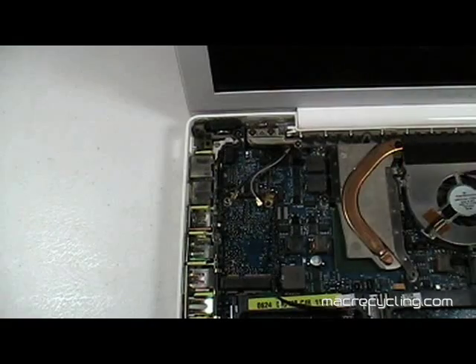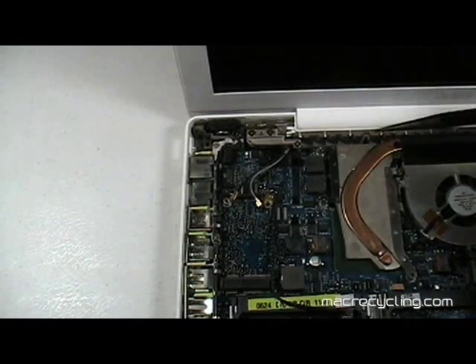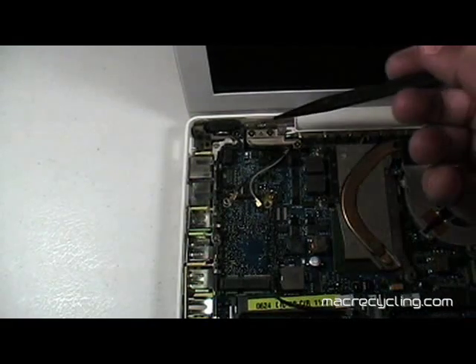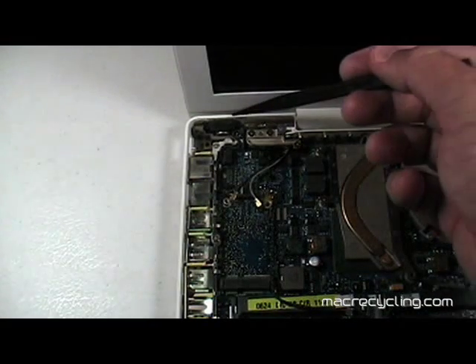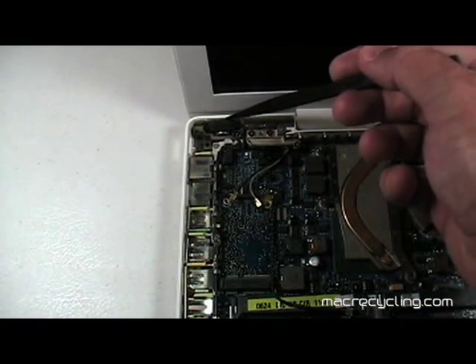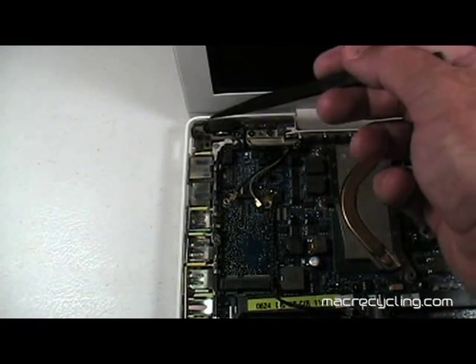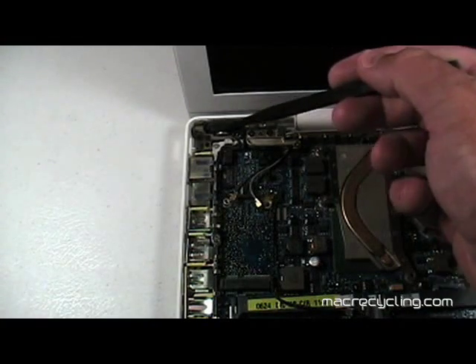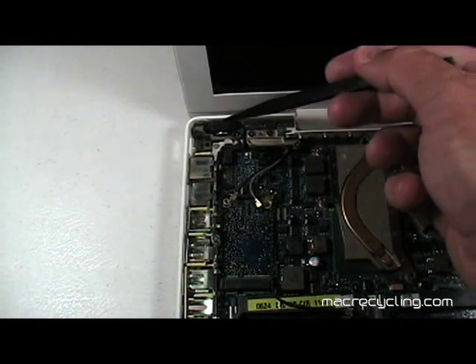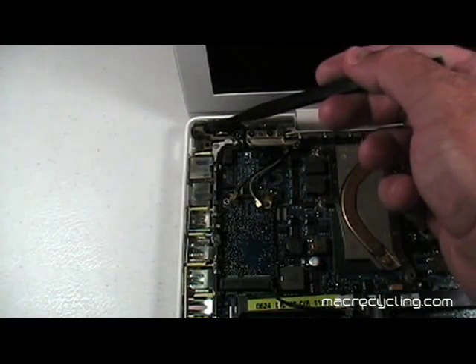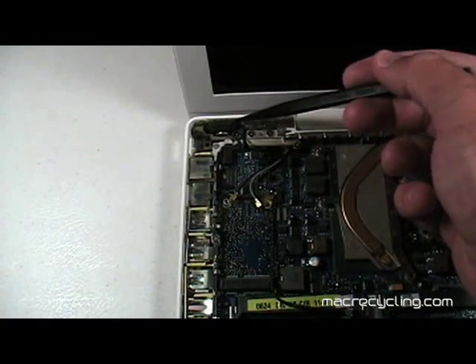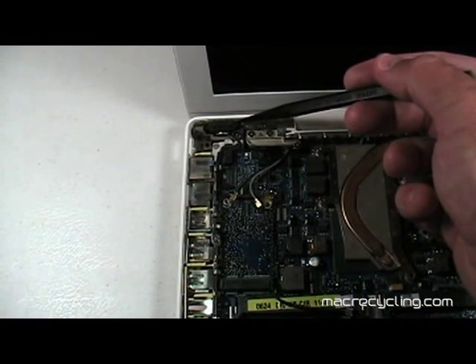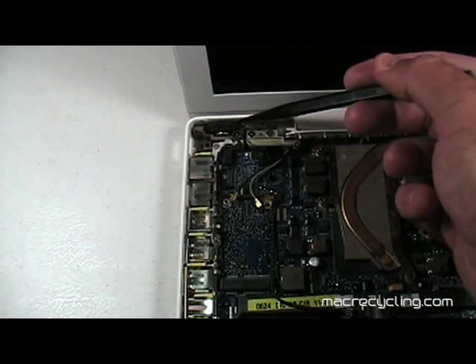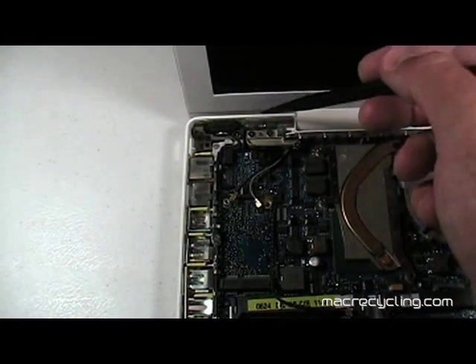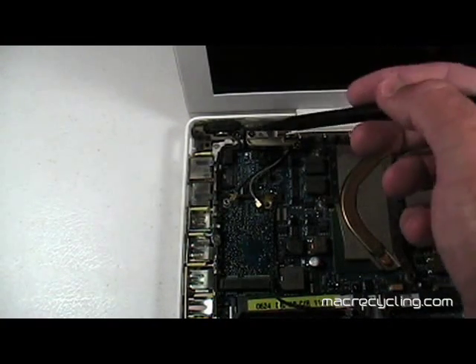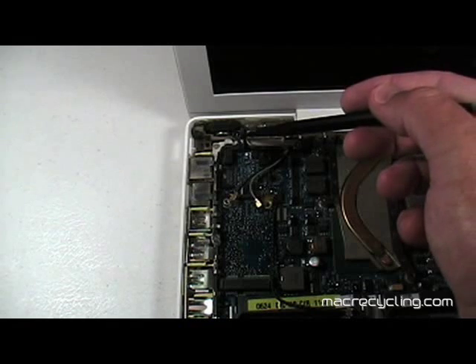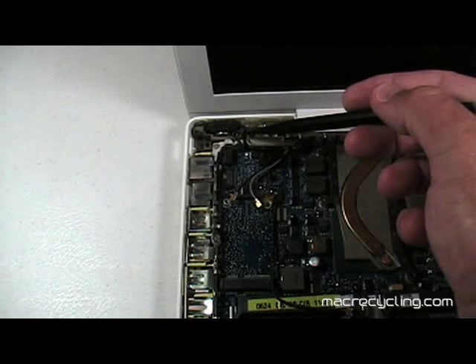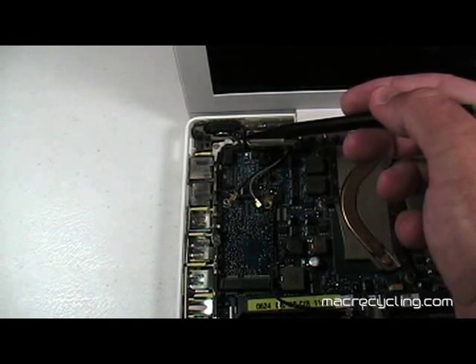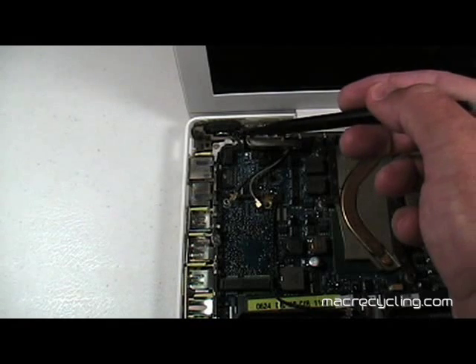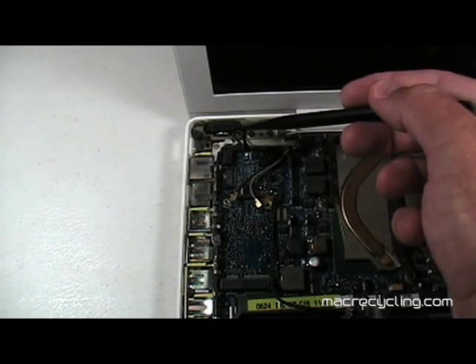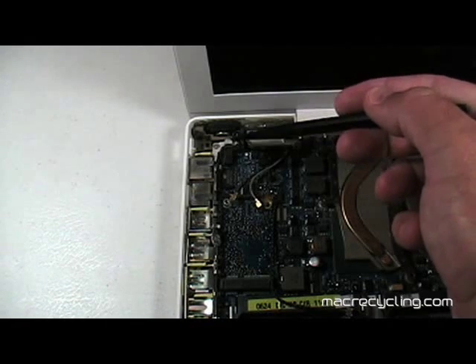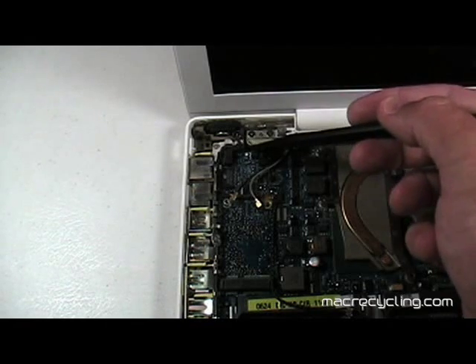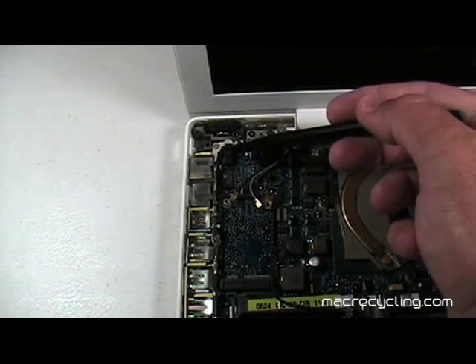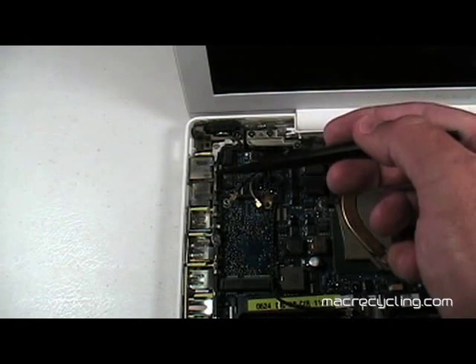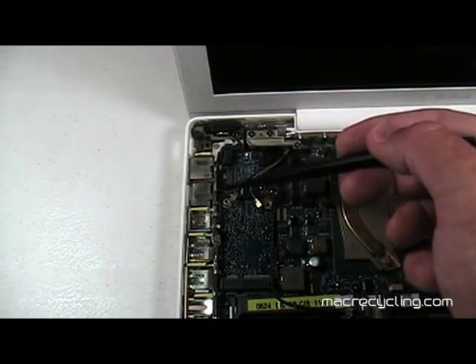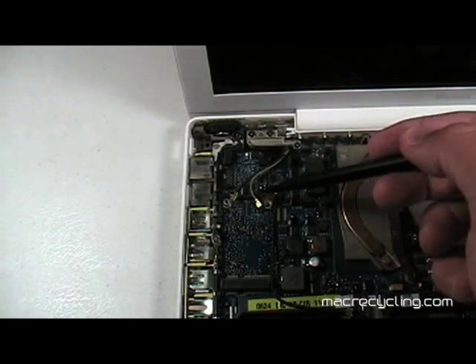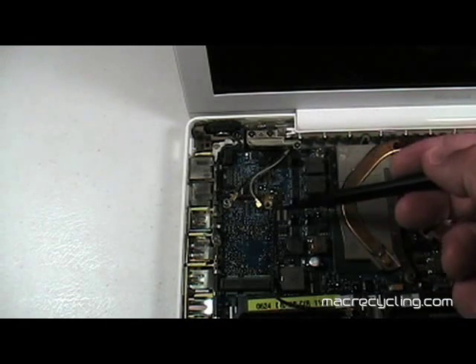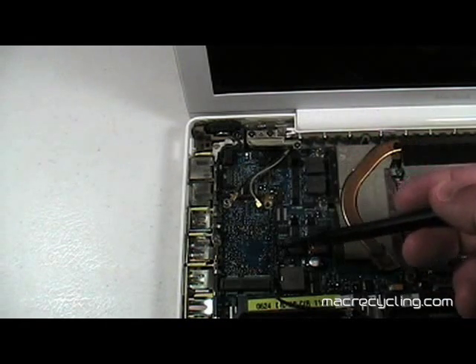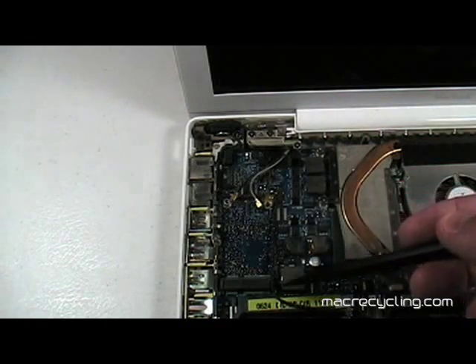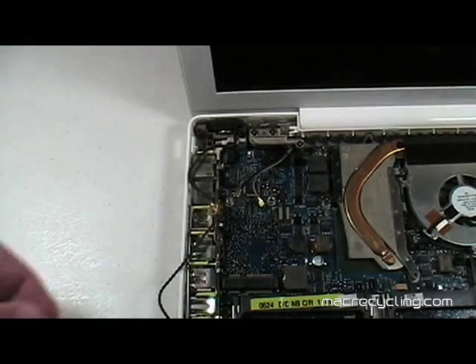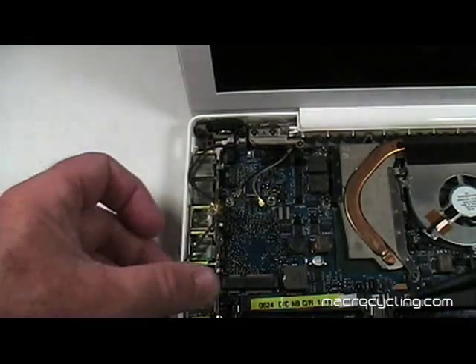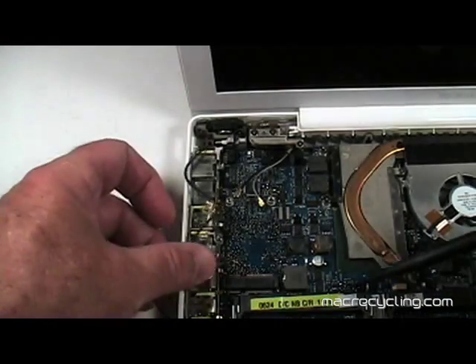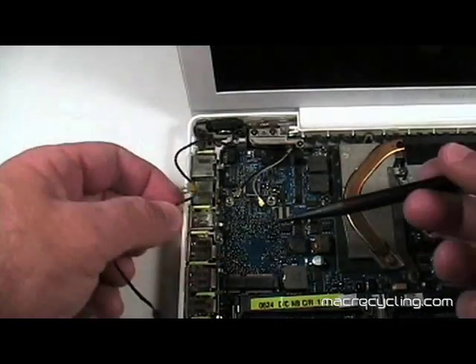The left speaker is located as shown here. Its cable follows a path to the connector just above the RAM slot on the left. Using a black stick, lift the speaker and pull it up and out.